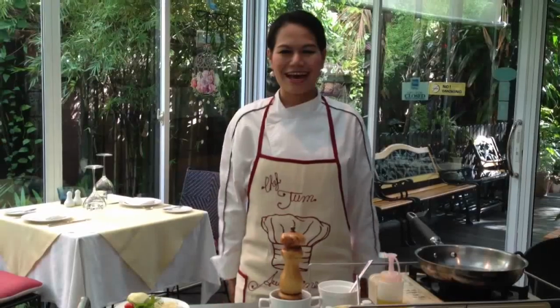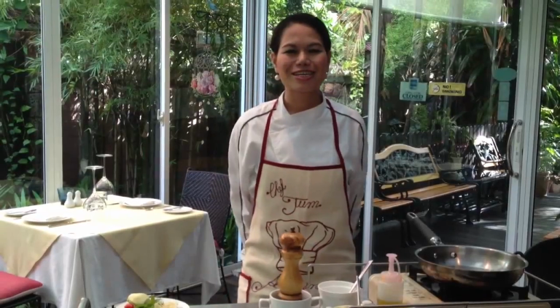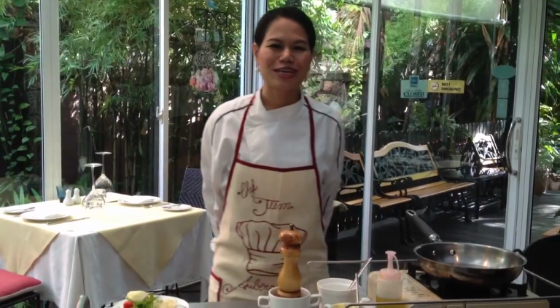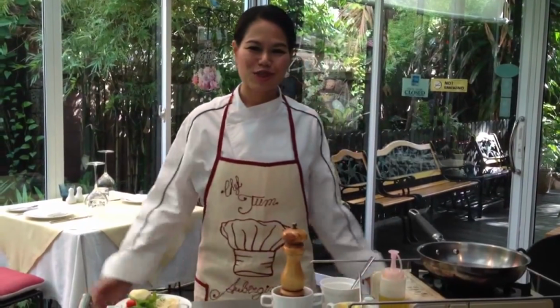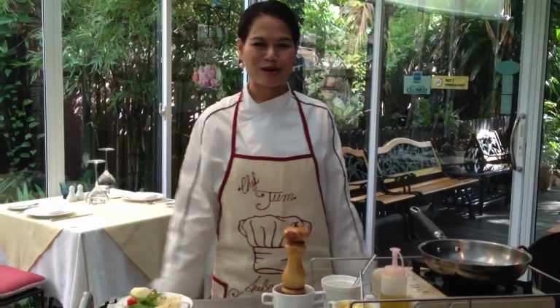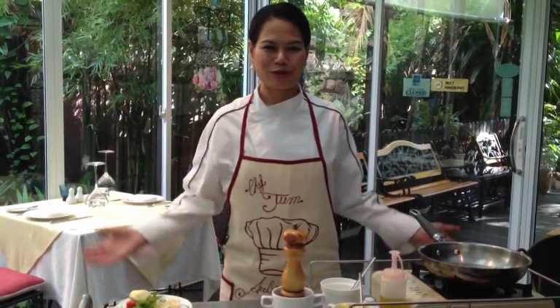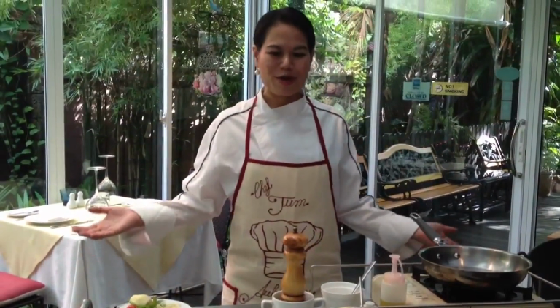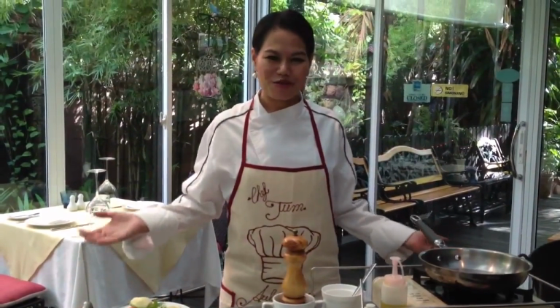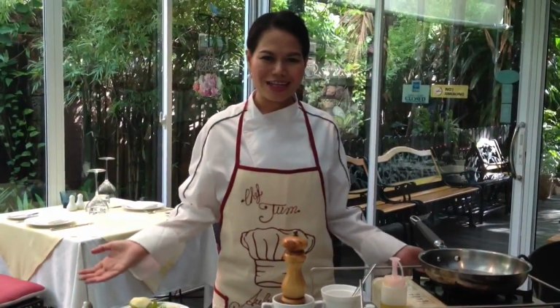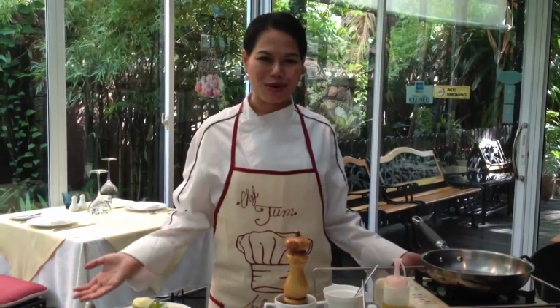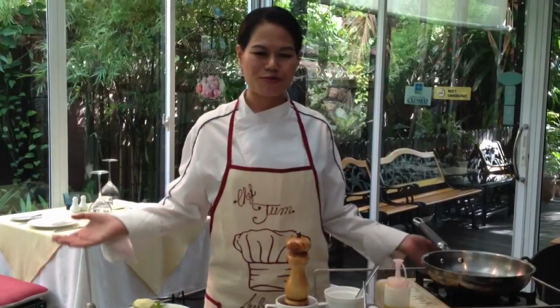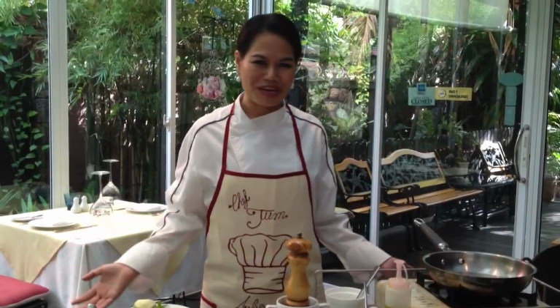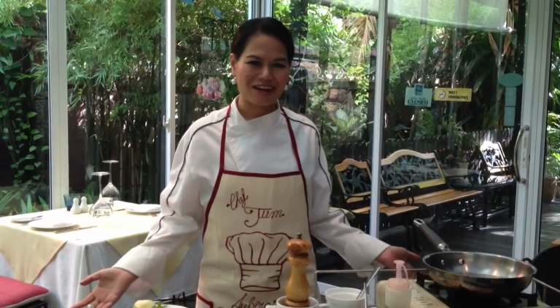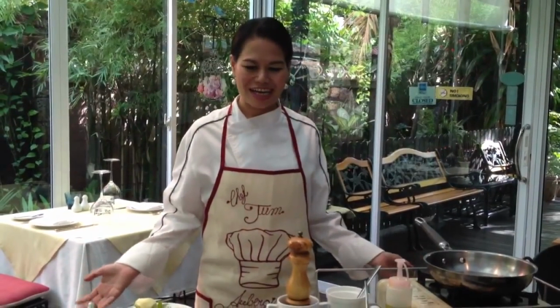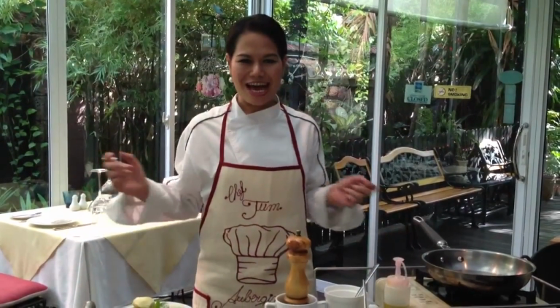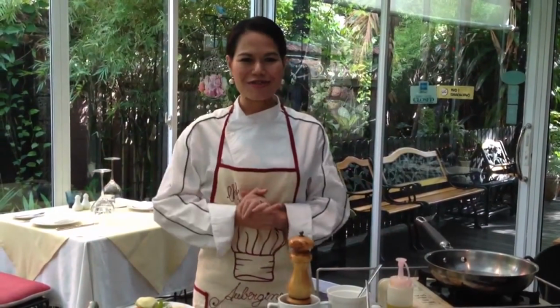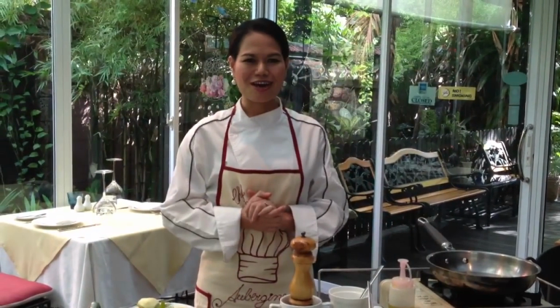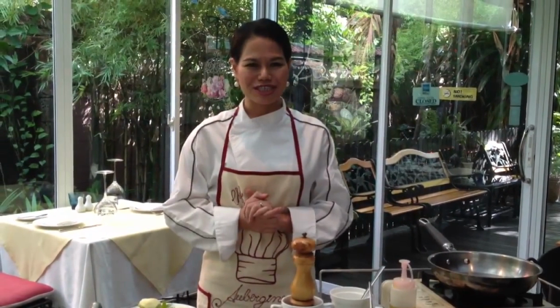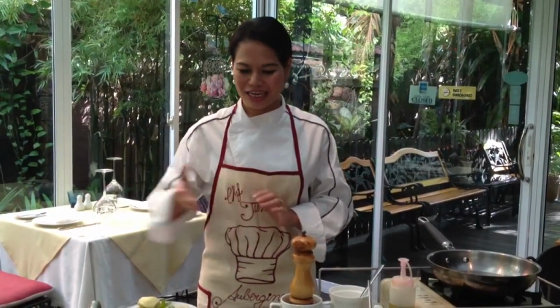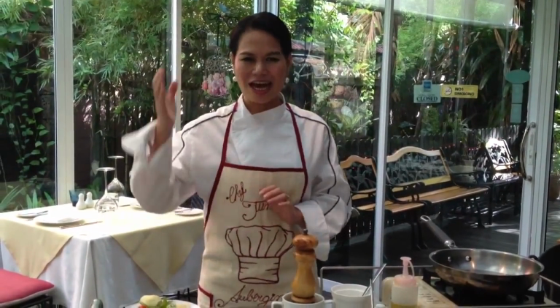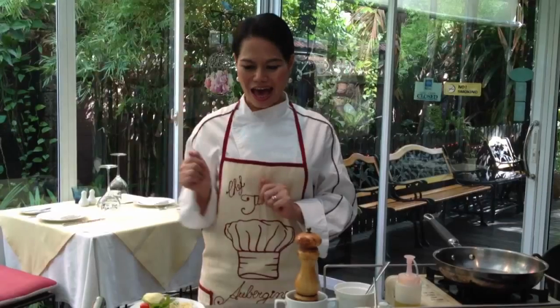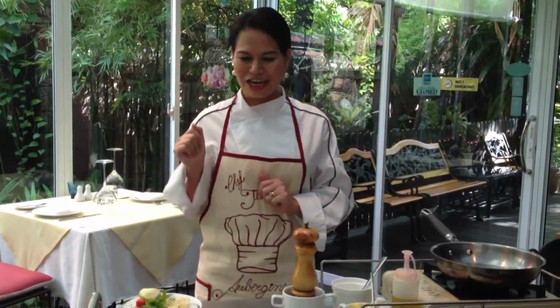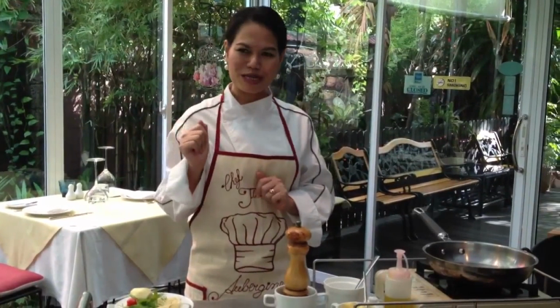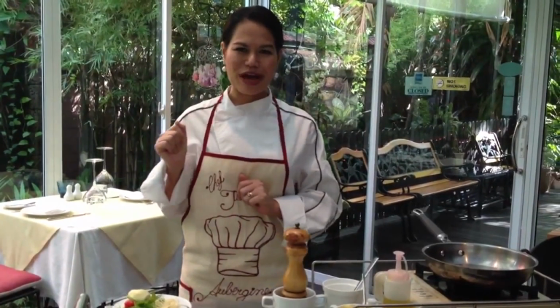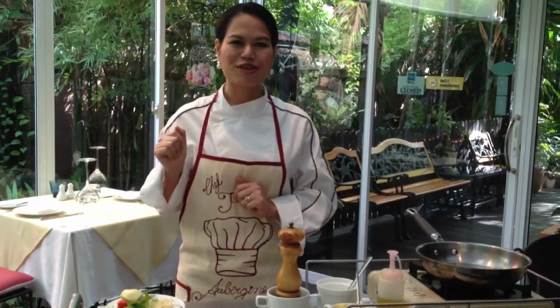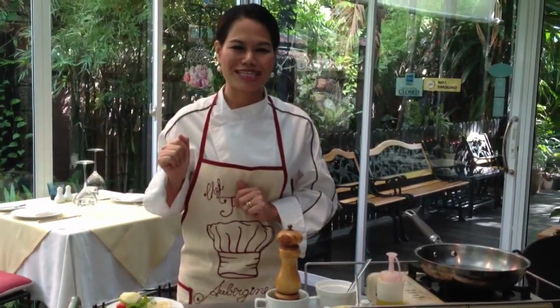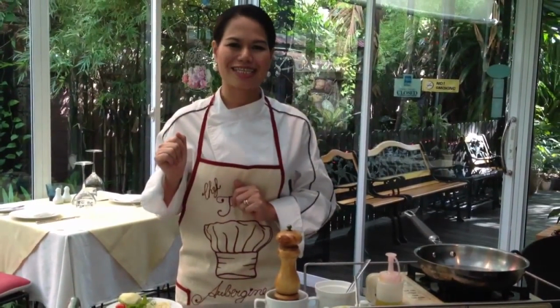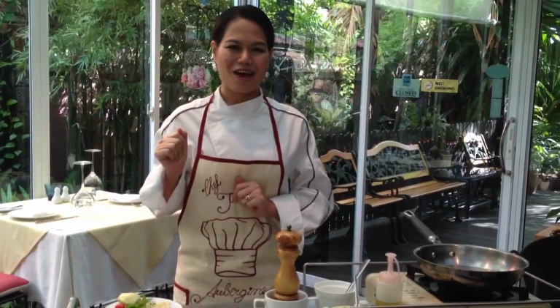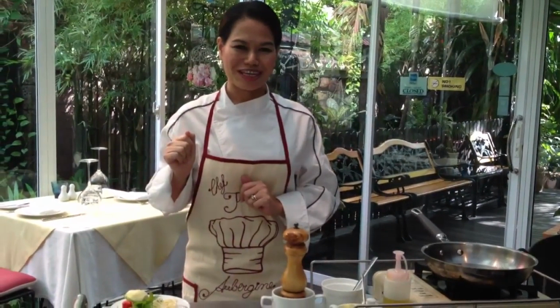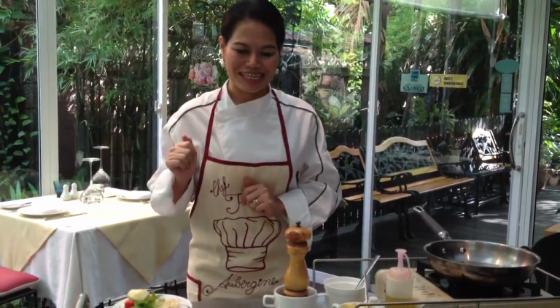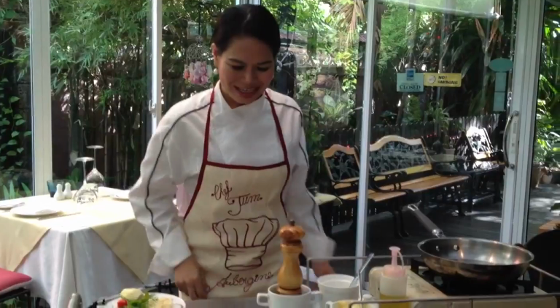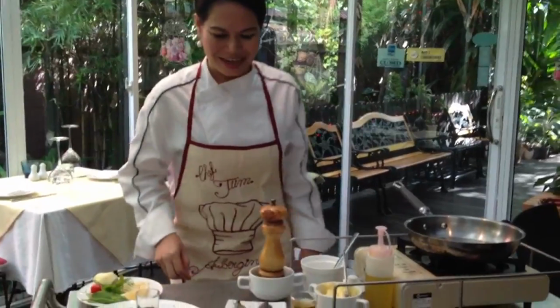Hi, today I'm going to show you how to cook pan-fried tiger prawns flambéed with cognac, served with aubergine tartar and cherry tomato, fennel and rocket salad.